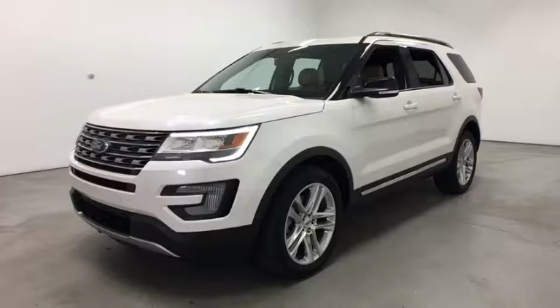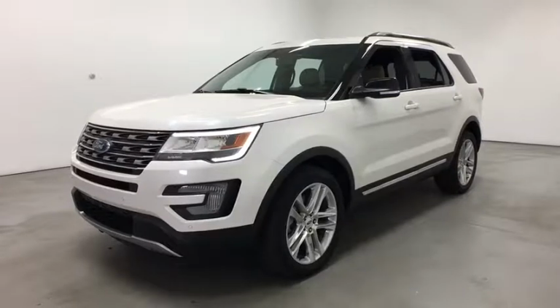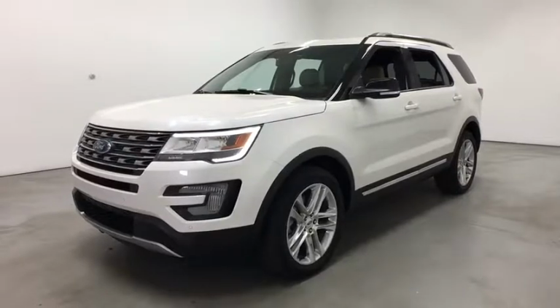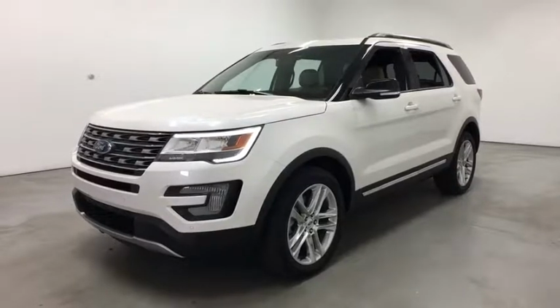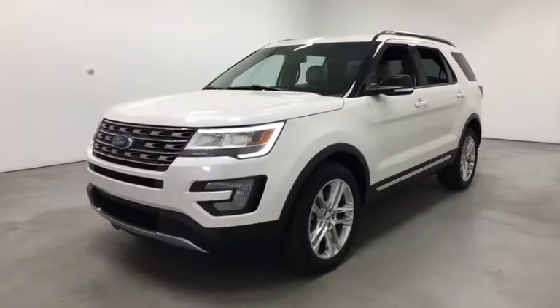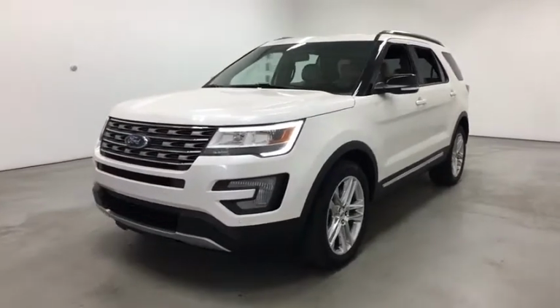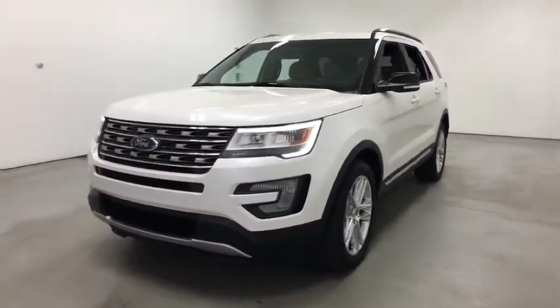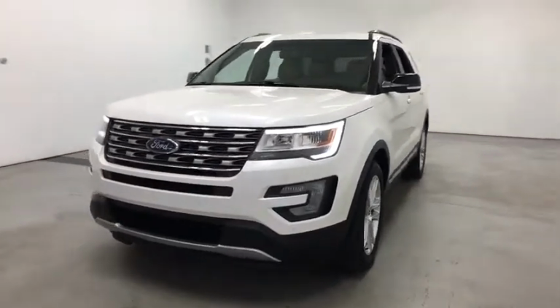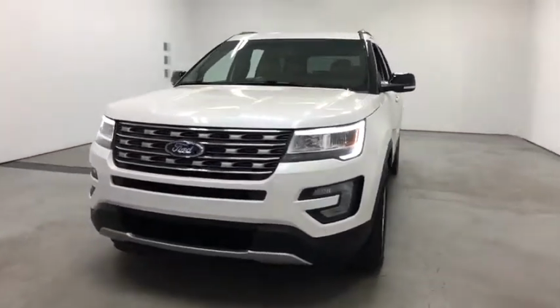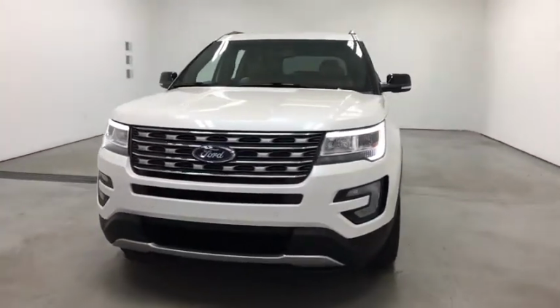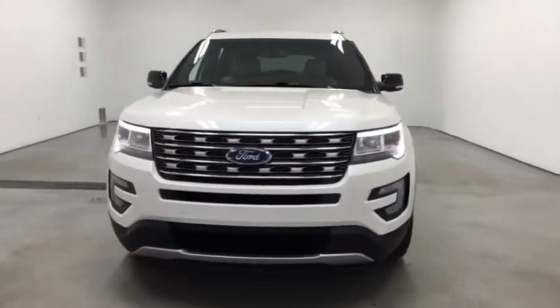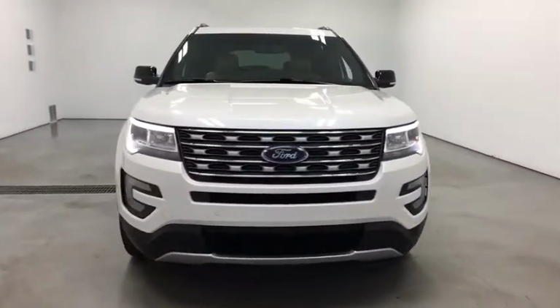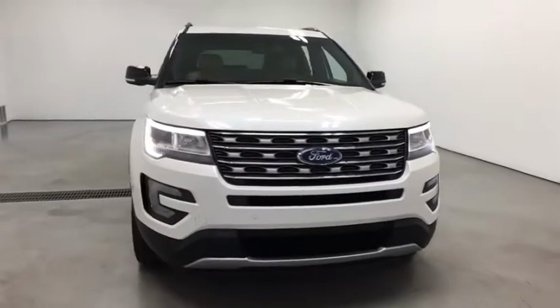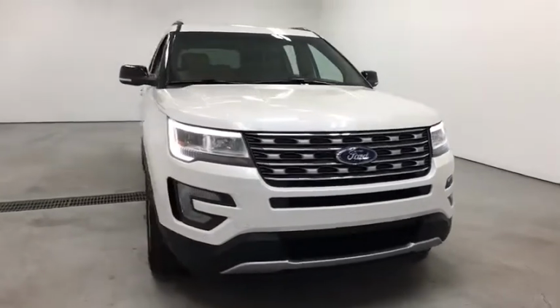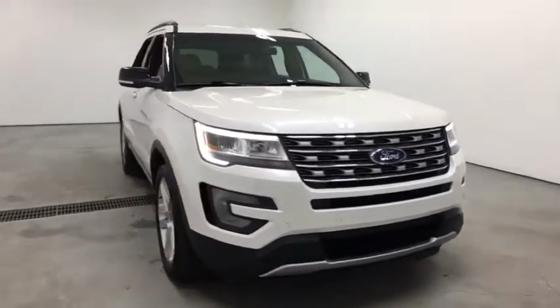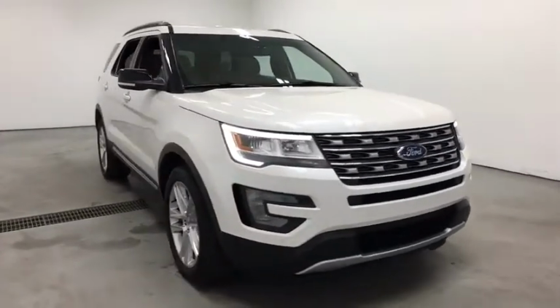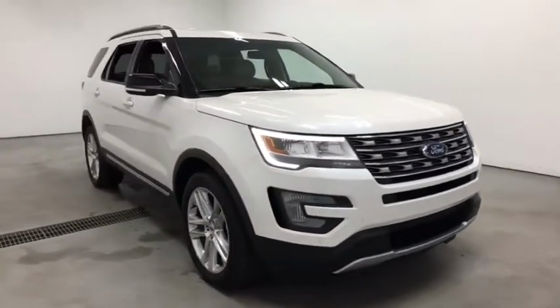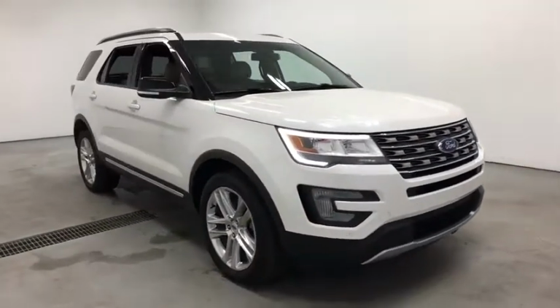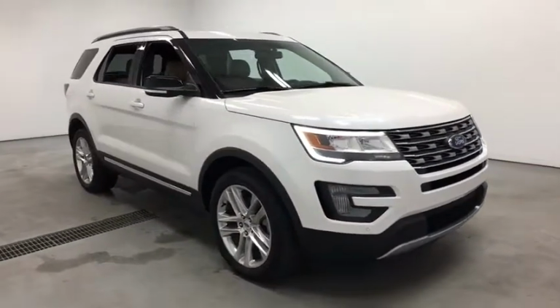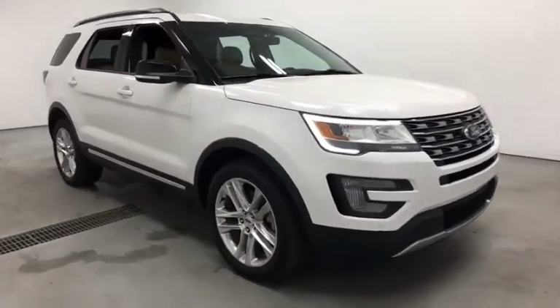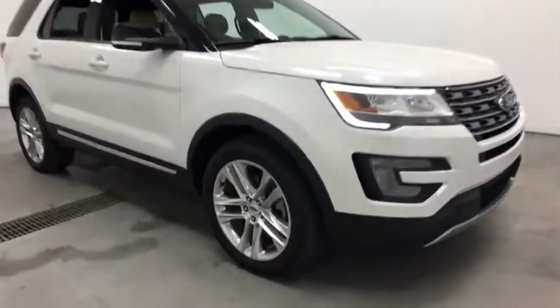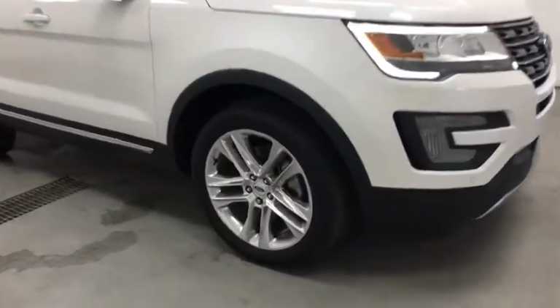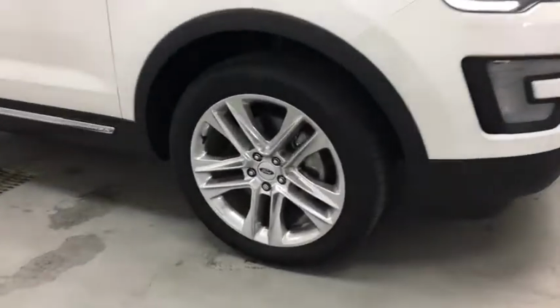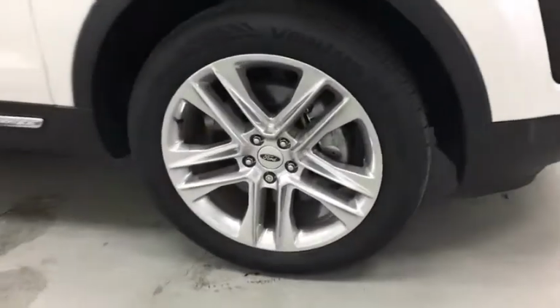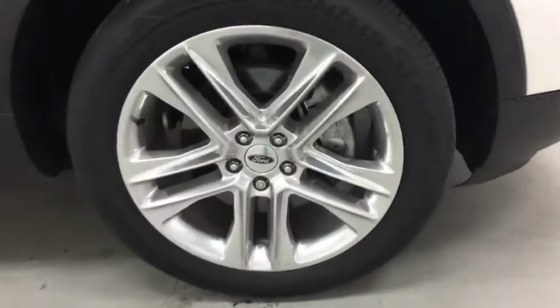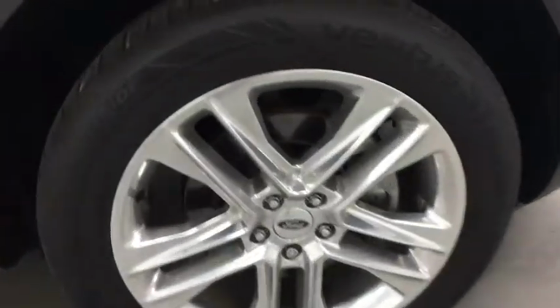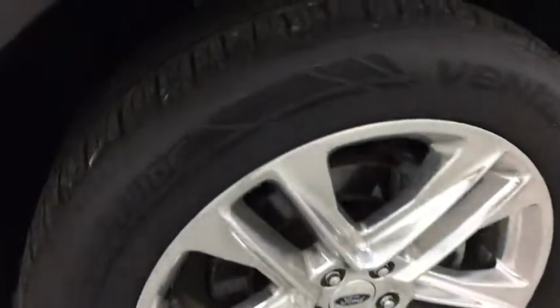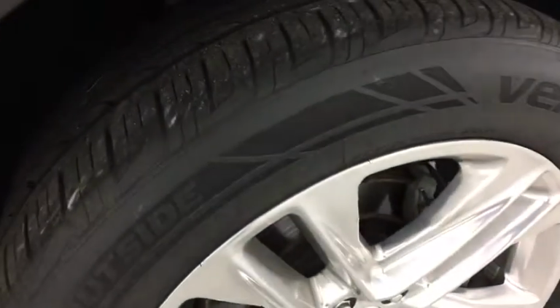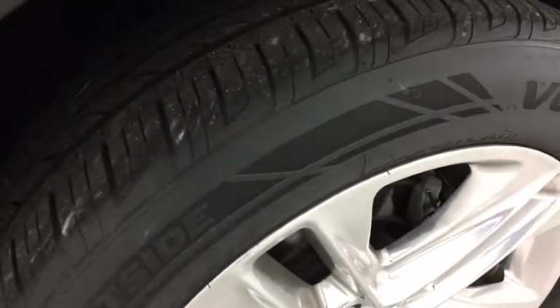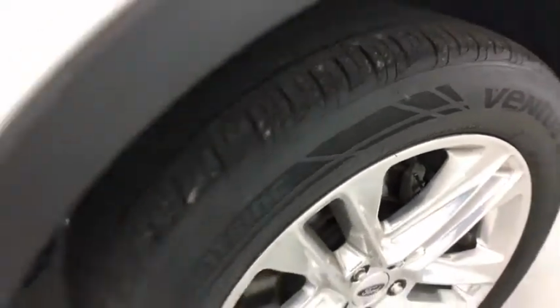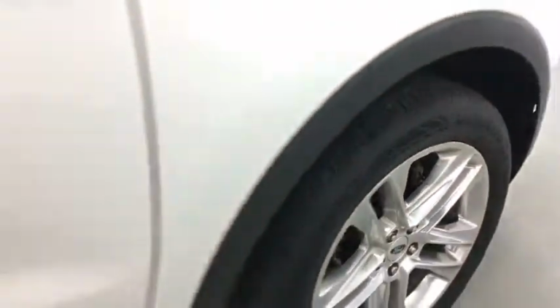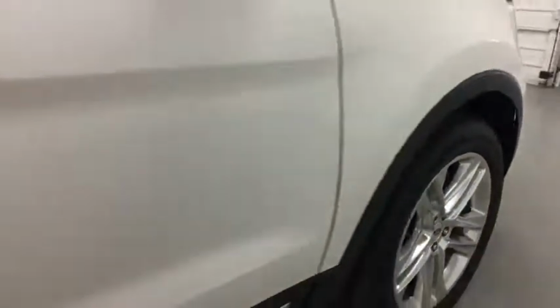2016 Ford Explorer. You've got a lot of capabilities to call on in a Ford Explorer. Don't underestimate your choices. This vehicle has less than 35,000 miles. Here are some of this vehicle's great options.